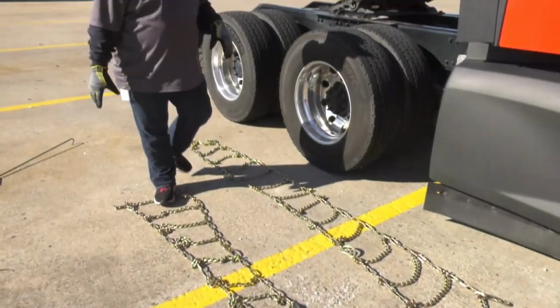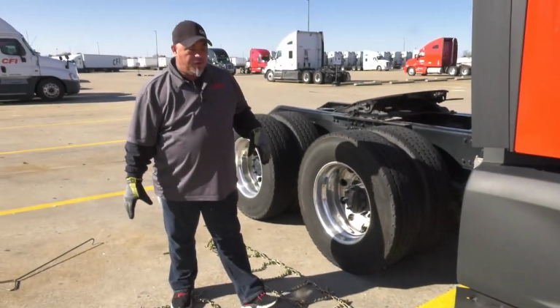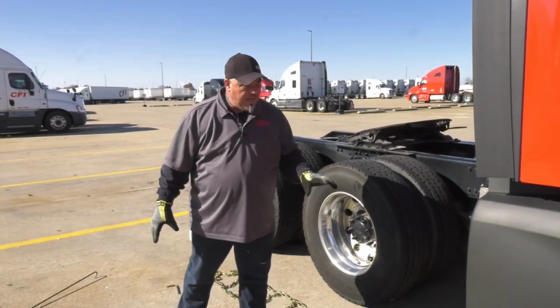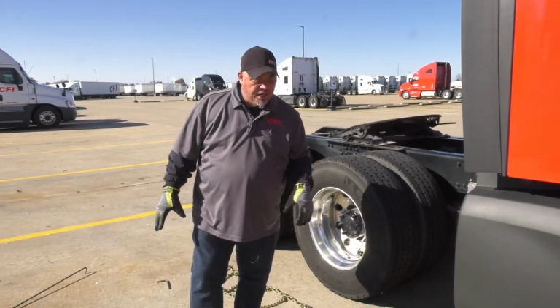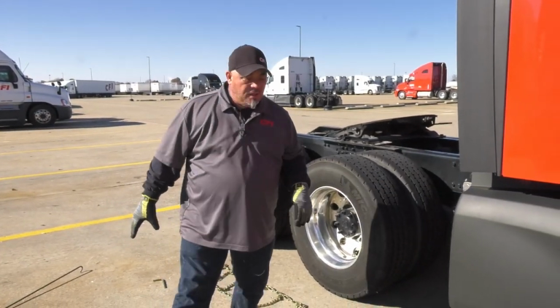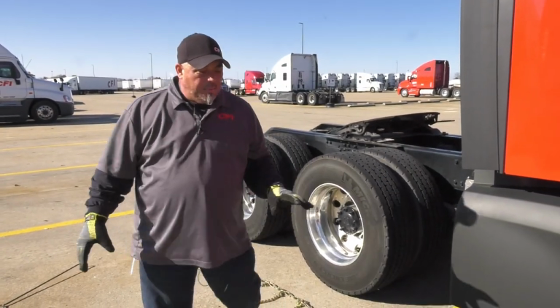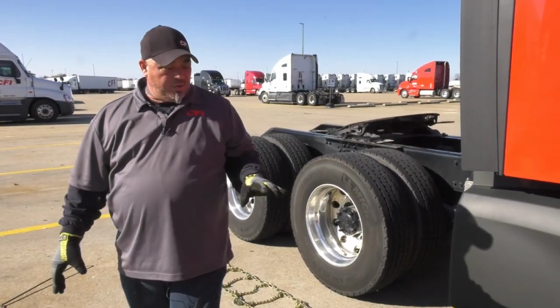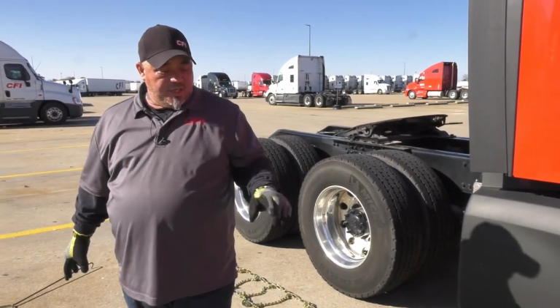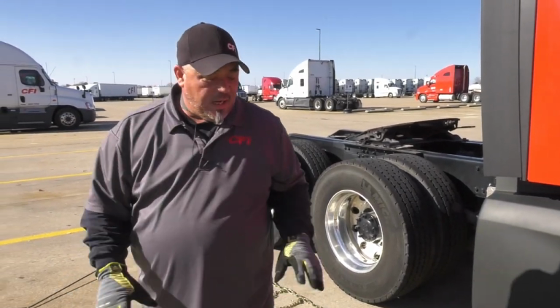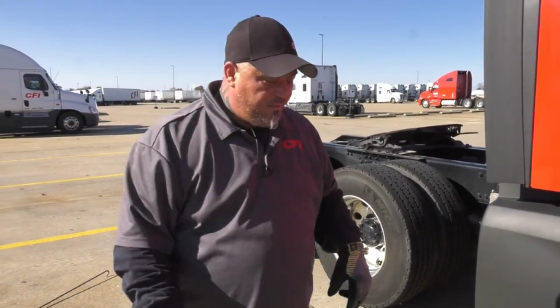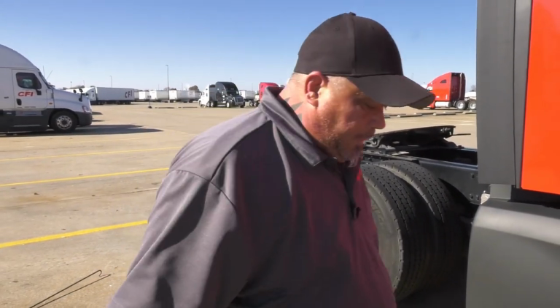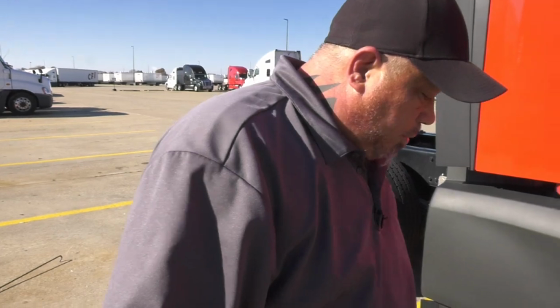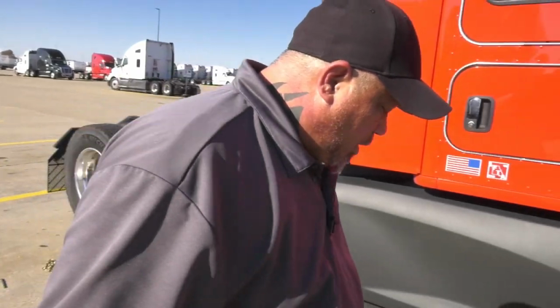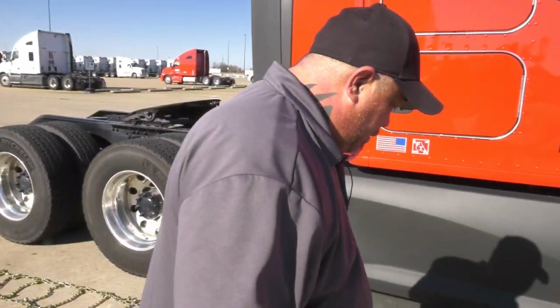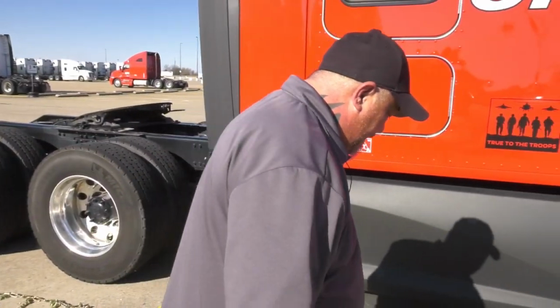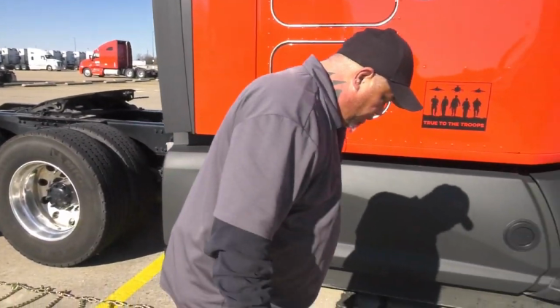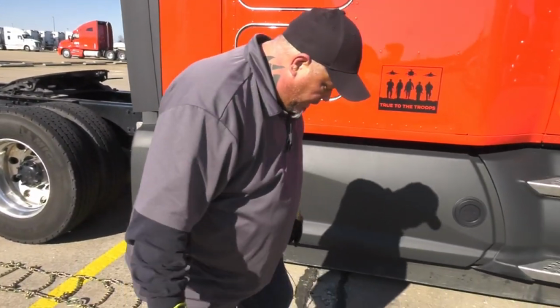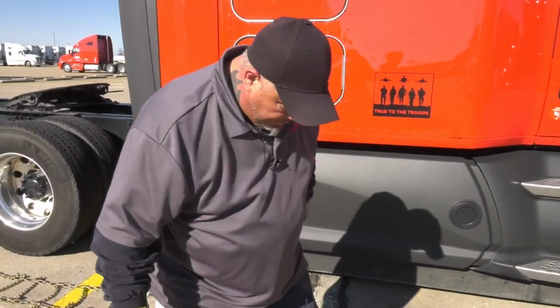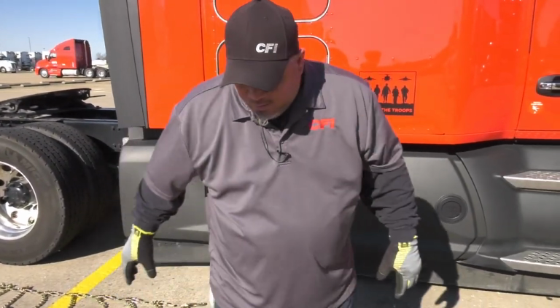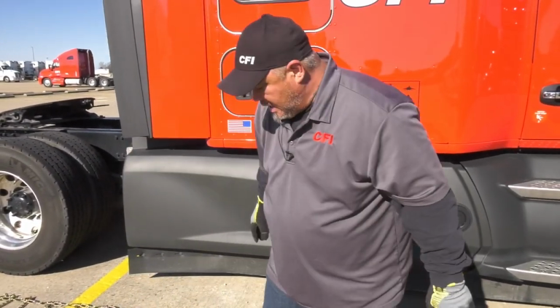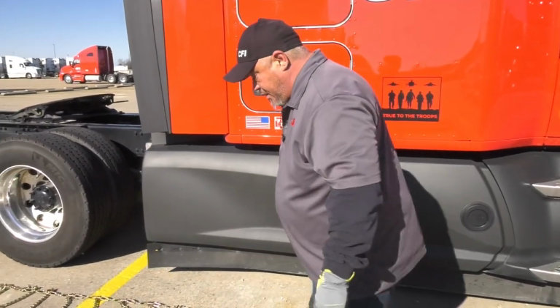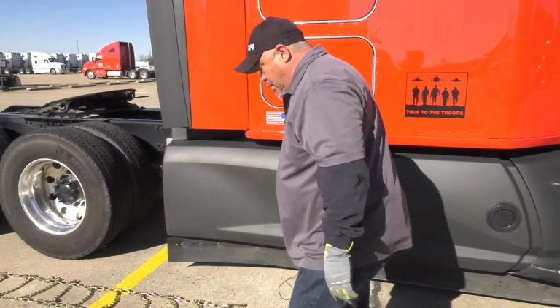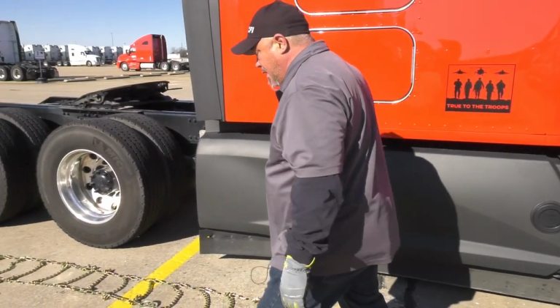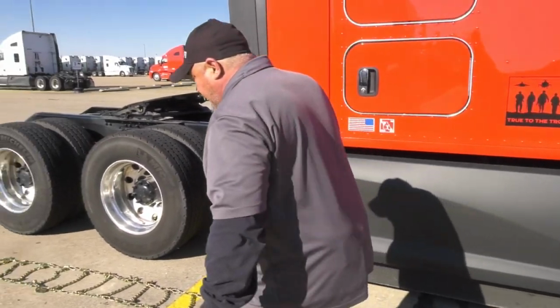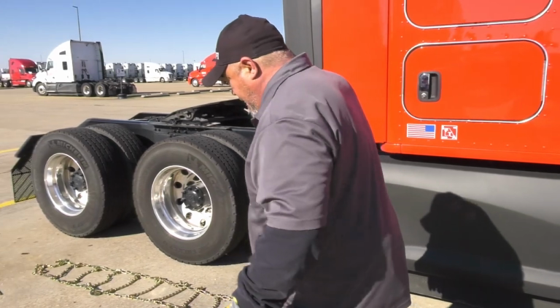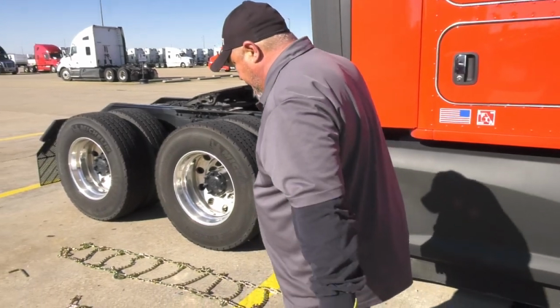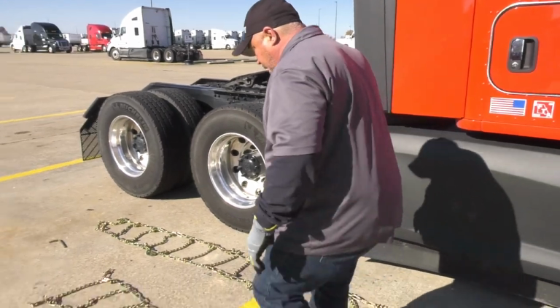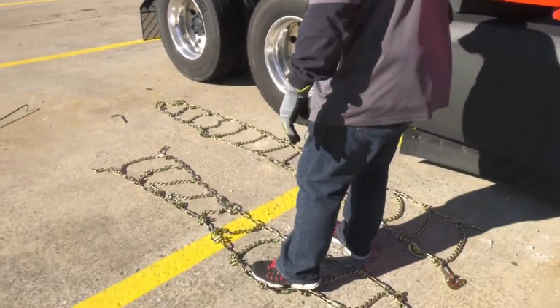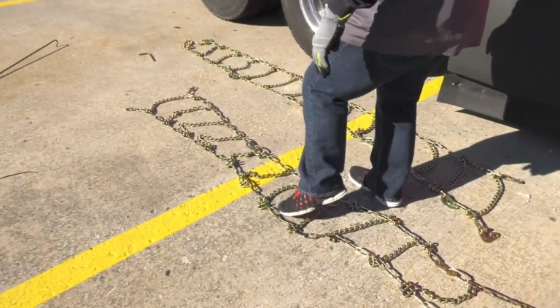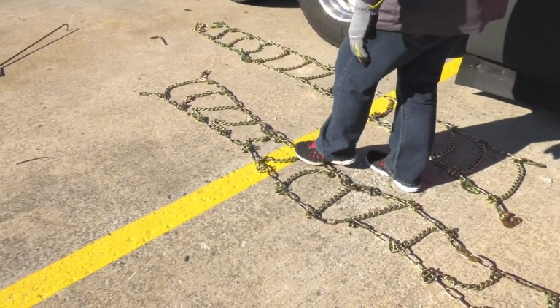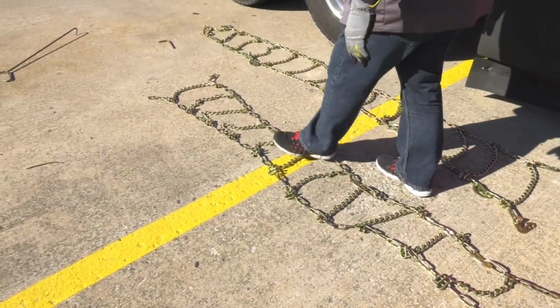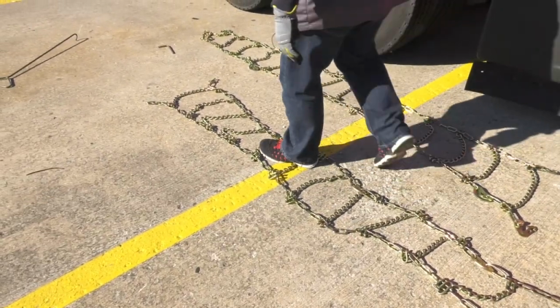The first thing you want to do is lay out your chains. Make sure that your chains are nice and even — no broken parts on your chains or your hooks. Just kind of walk through and make sure everything looks good.